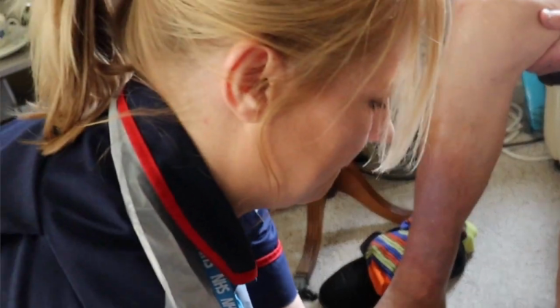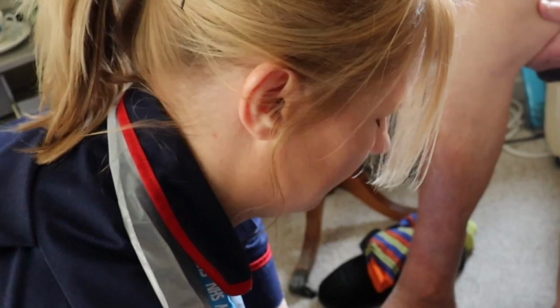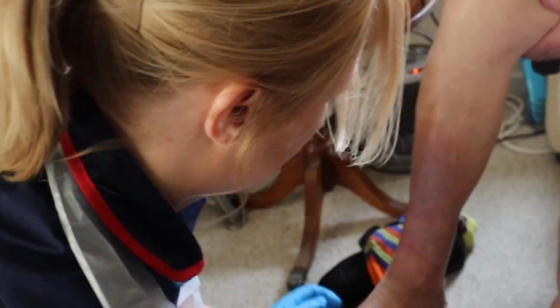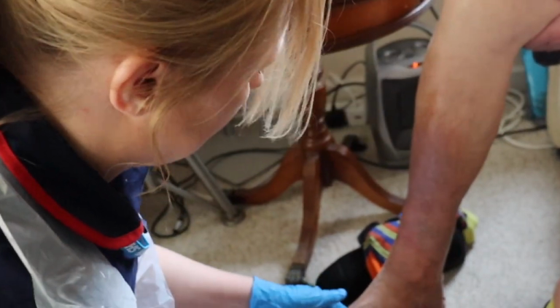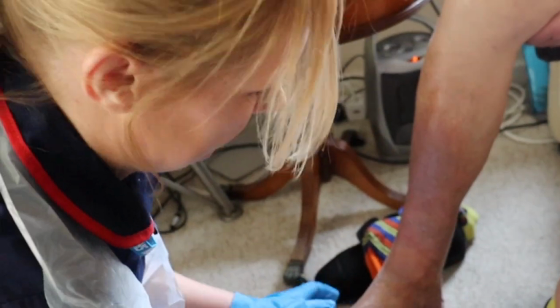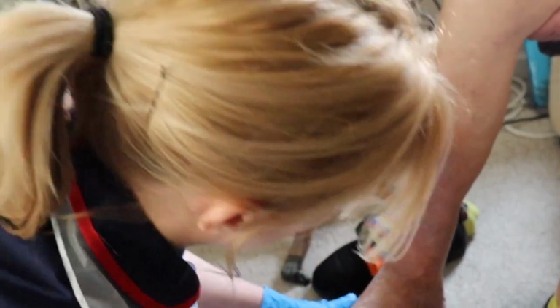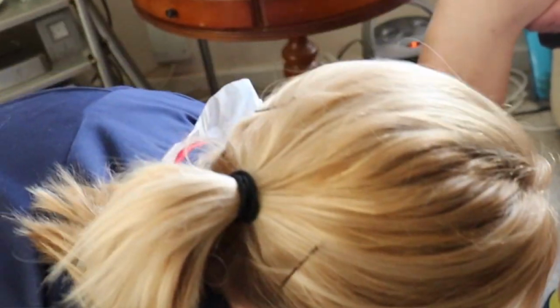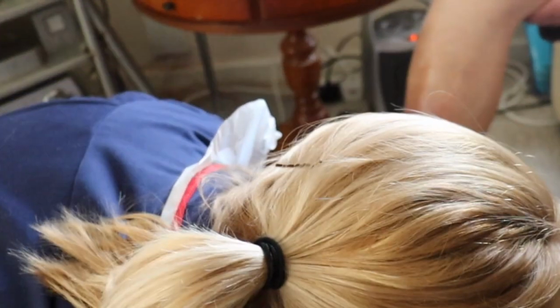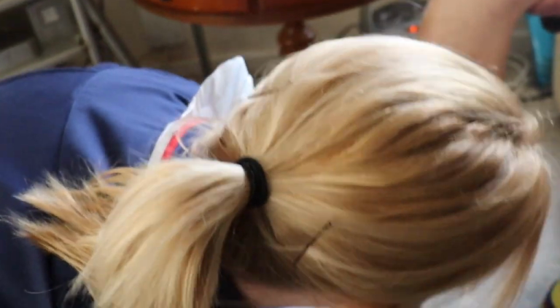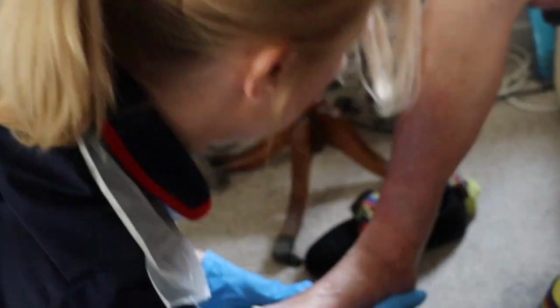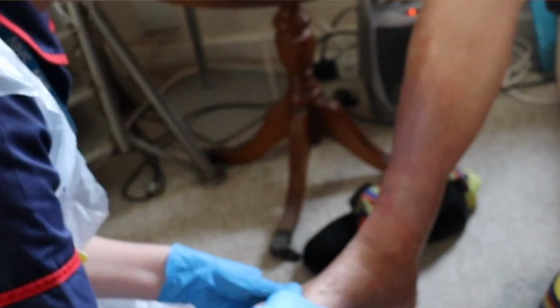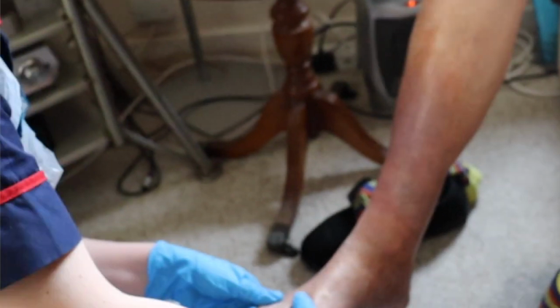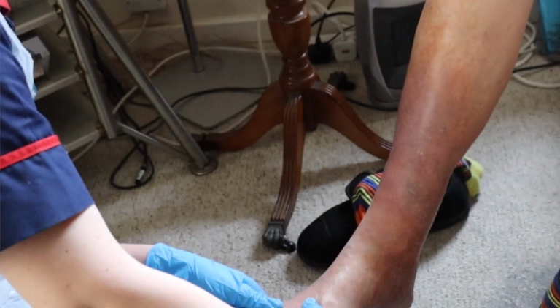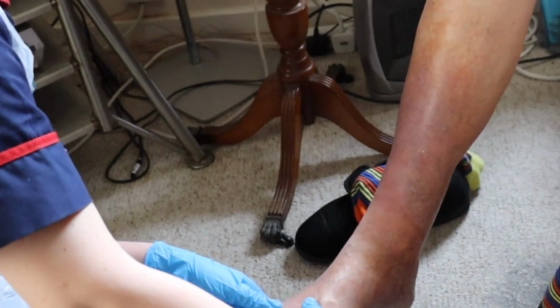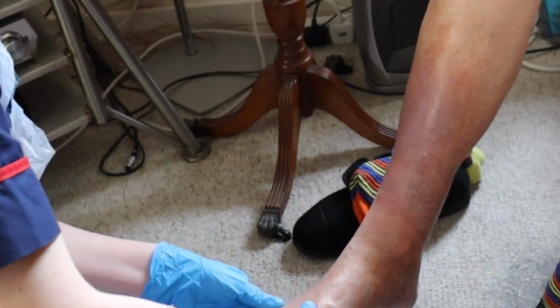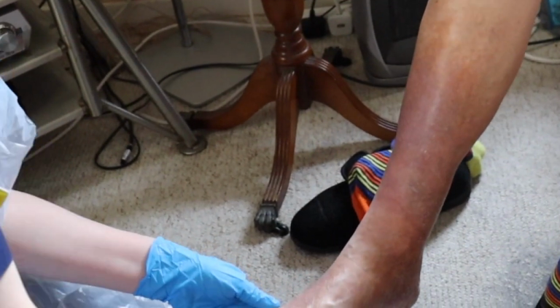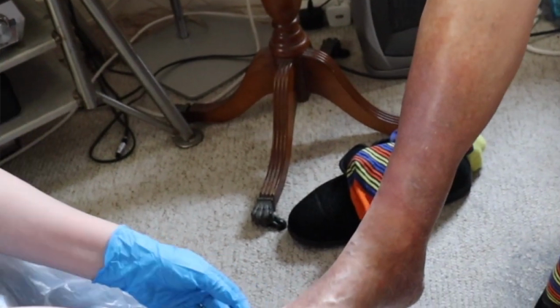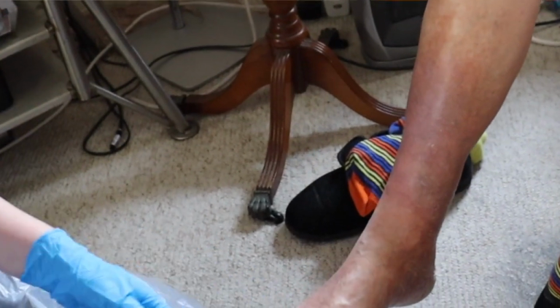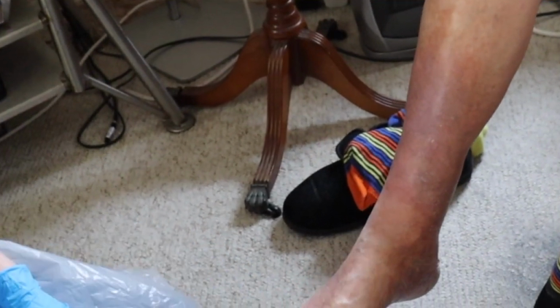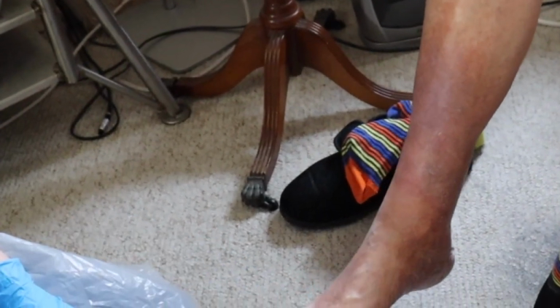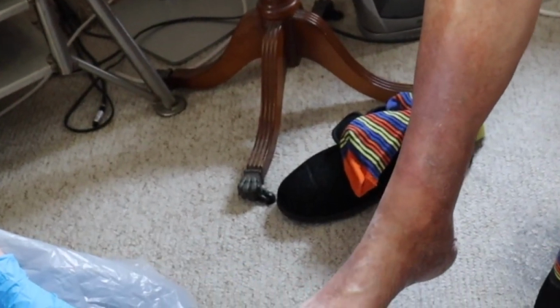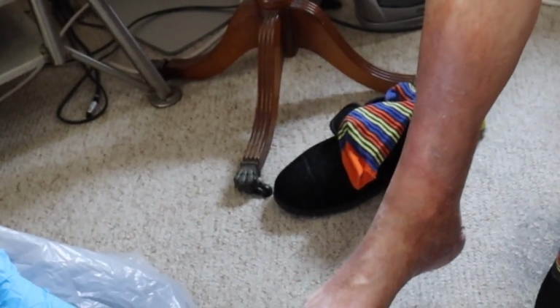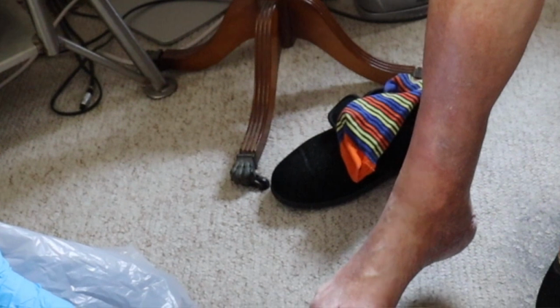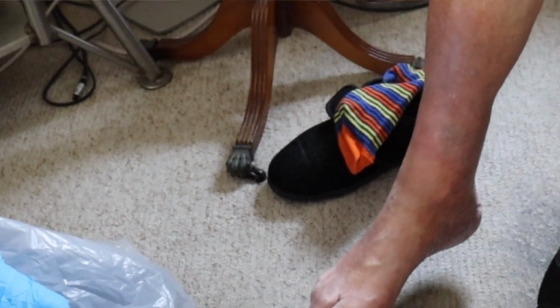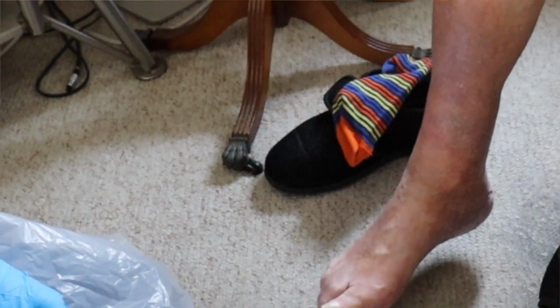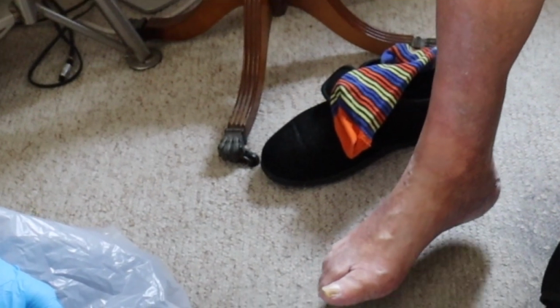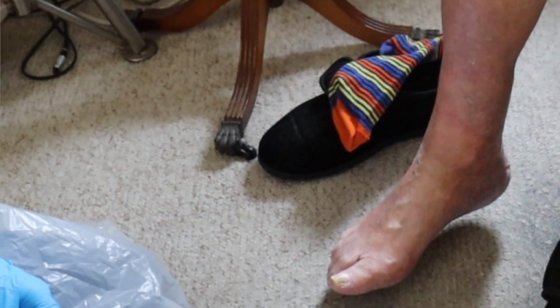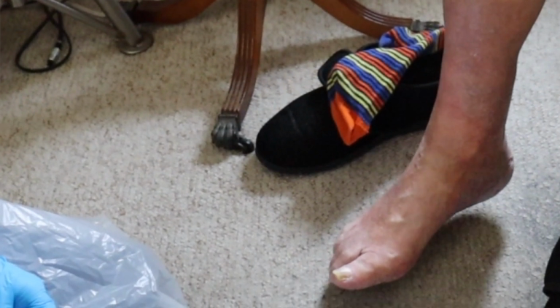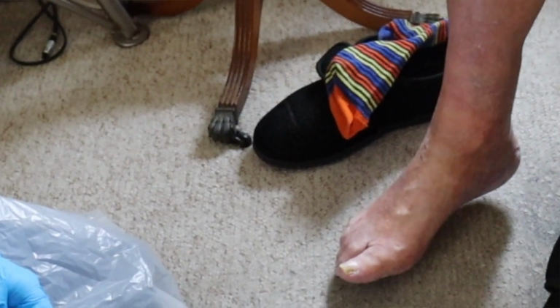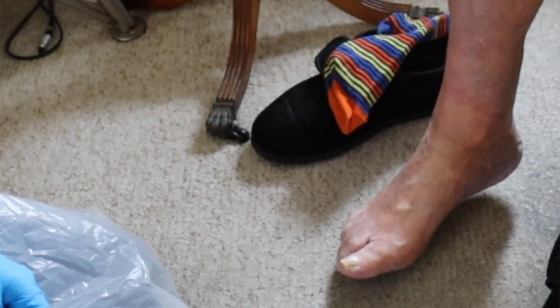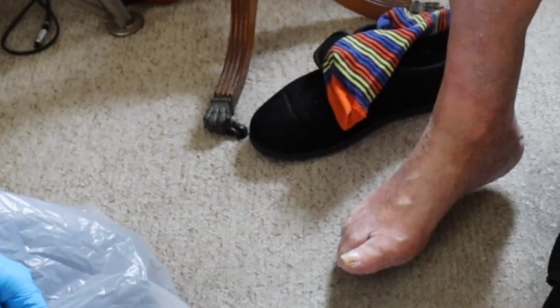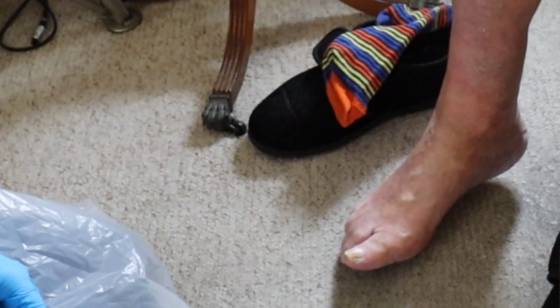One of the most important things is to monitor the skin on the legs. Look out for any breaks in the skin, any changes in colour, any increased edema or swelling to the leg, as well as any dryness to the skin.